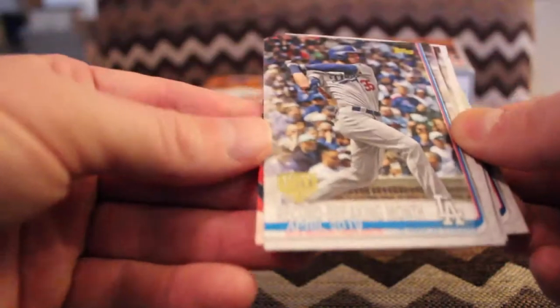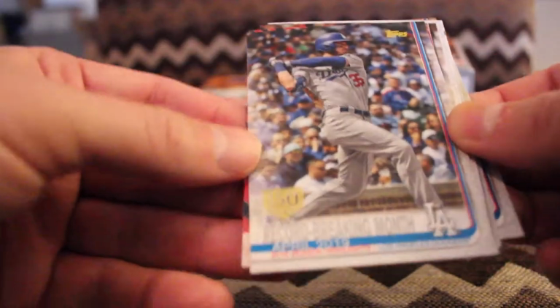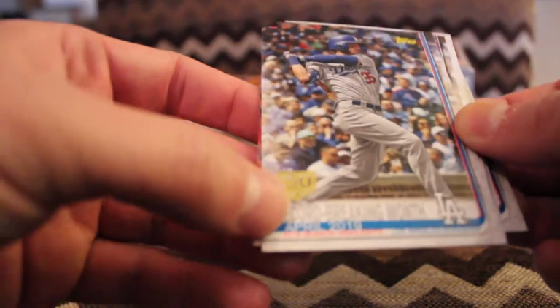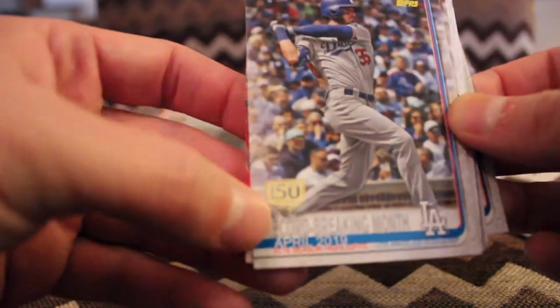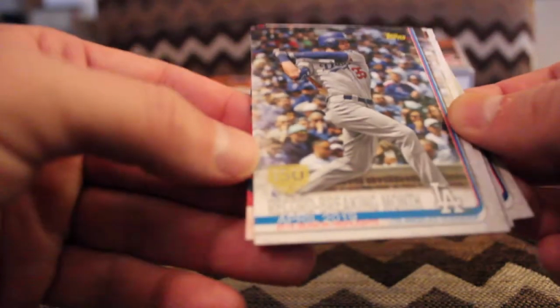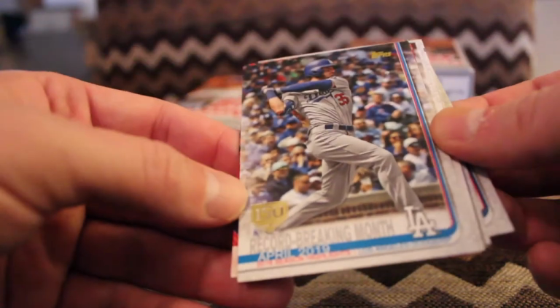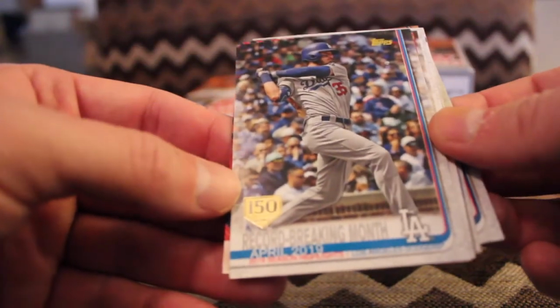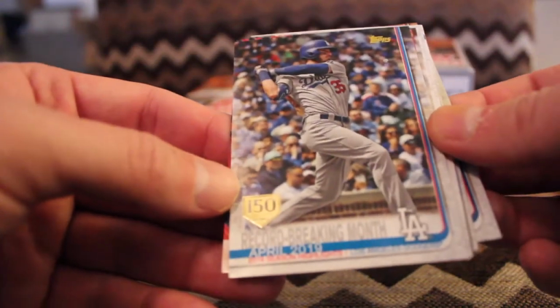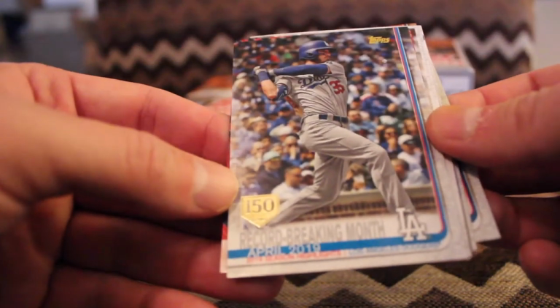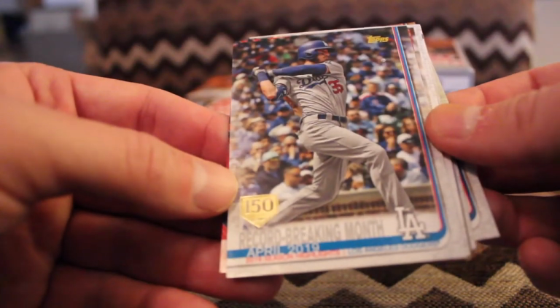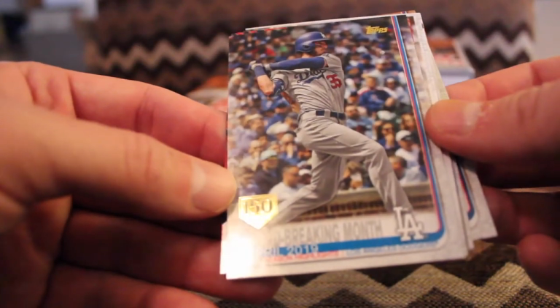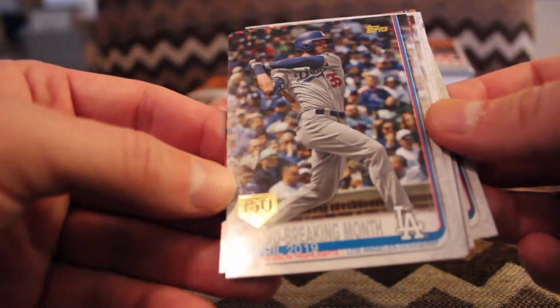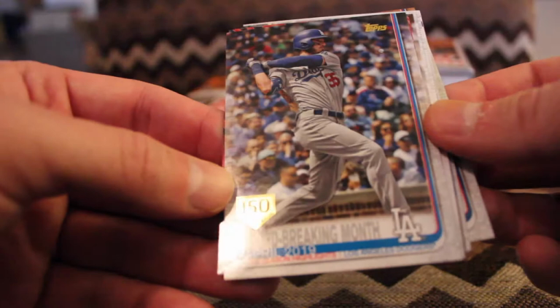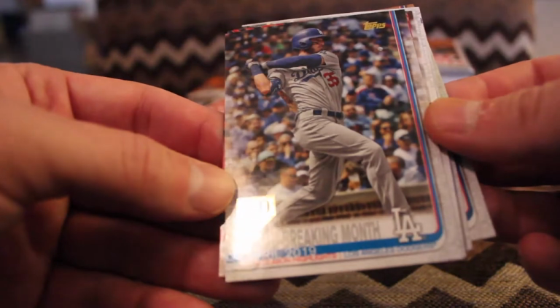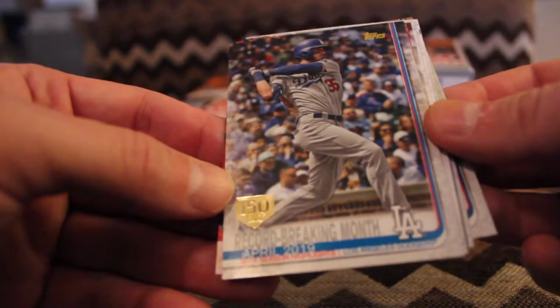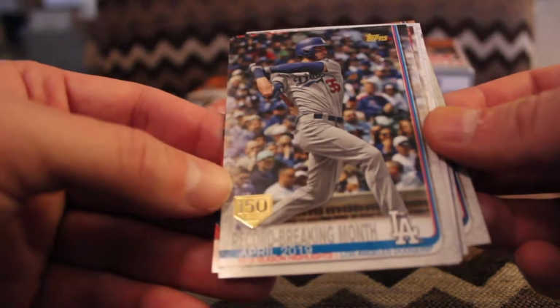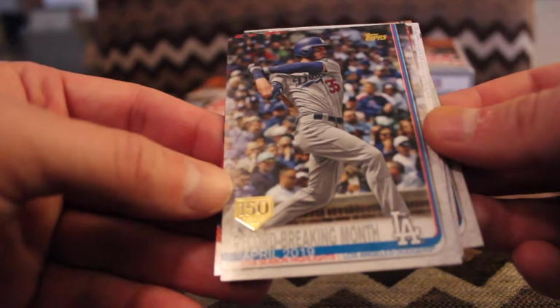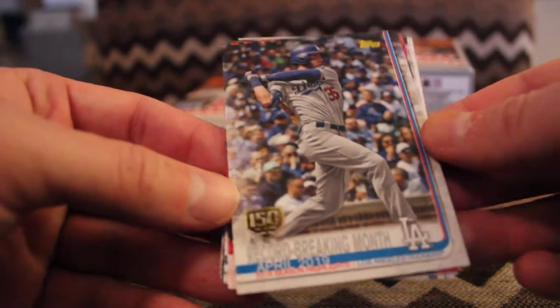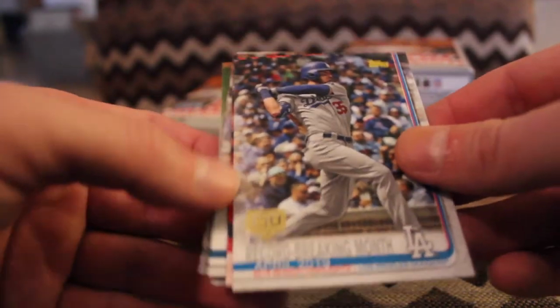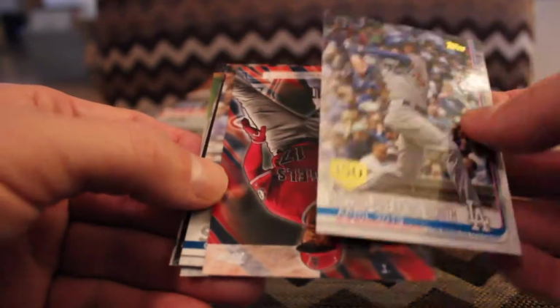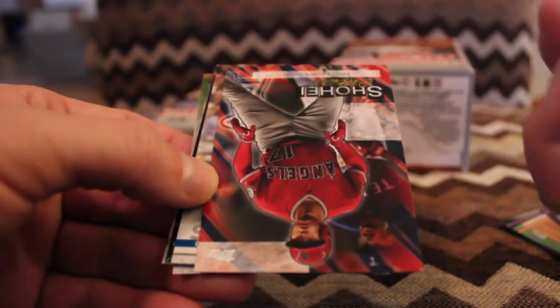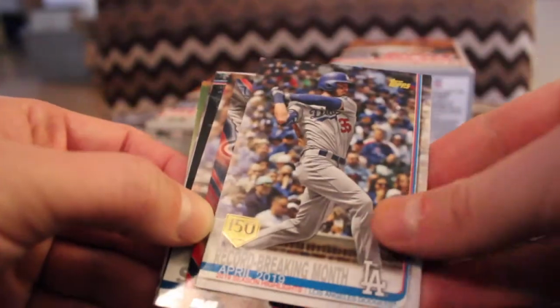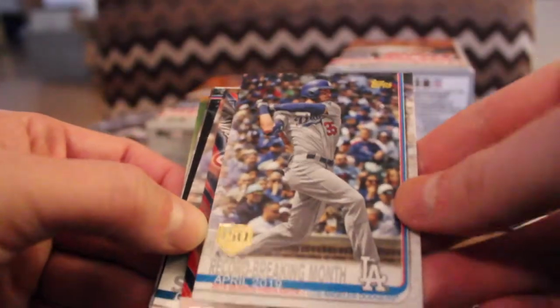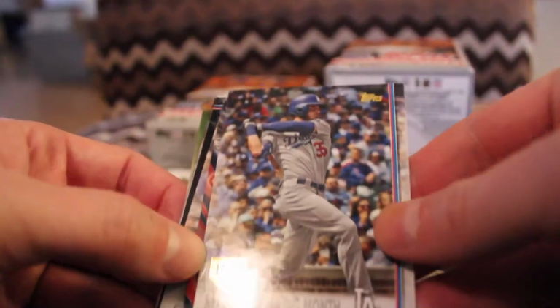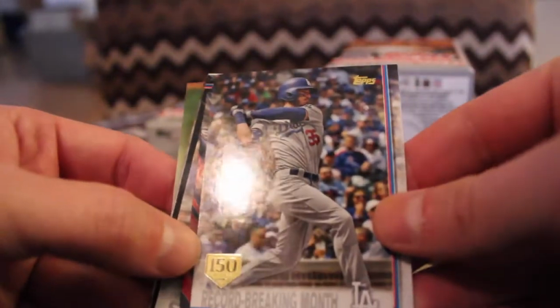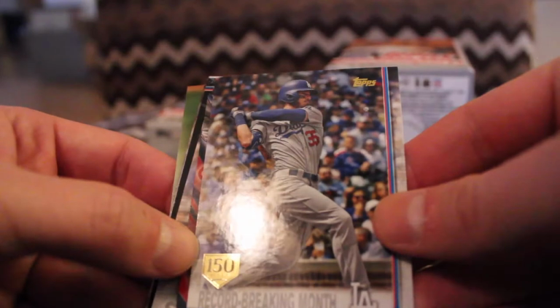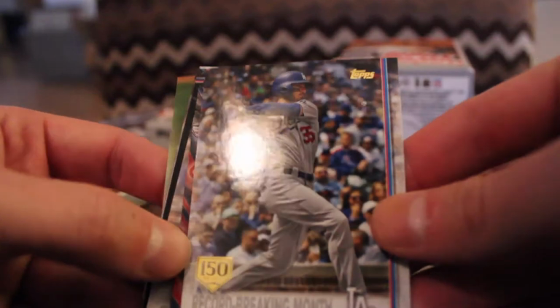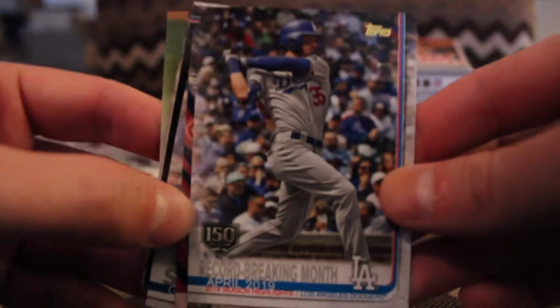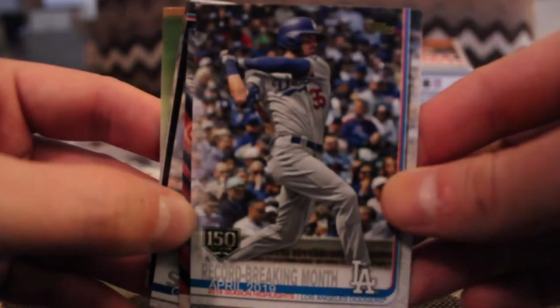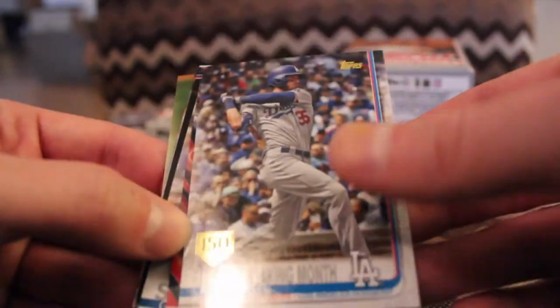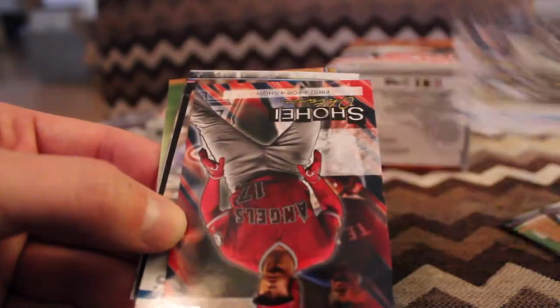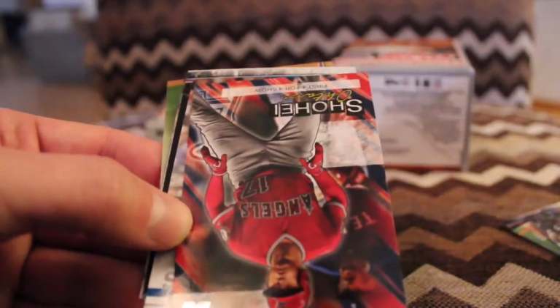150 Years card, record-breaking month, April 2019, Dodgers. And I believe that was when Cody Bellinger was on his tear. That is a Cody Bellinger card.